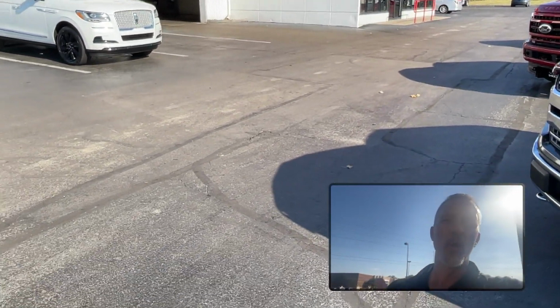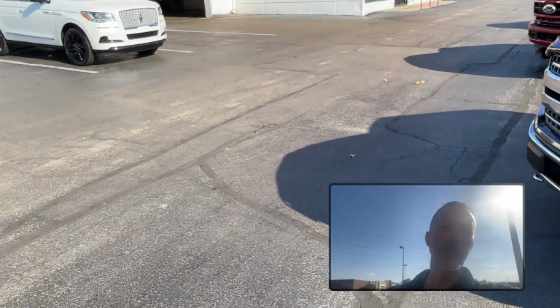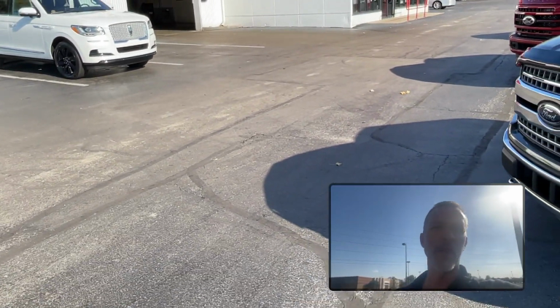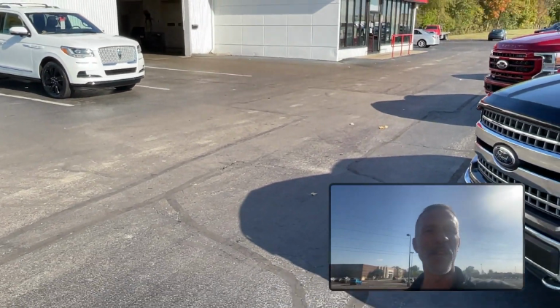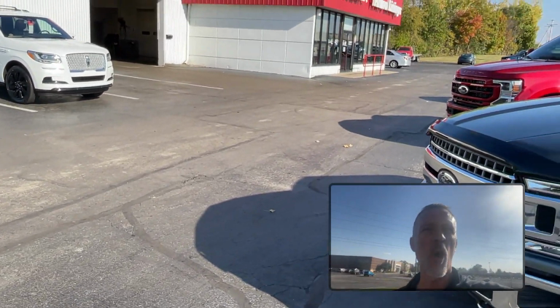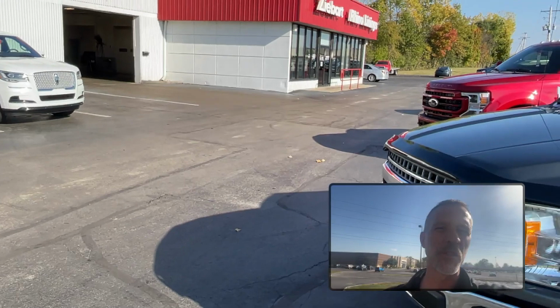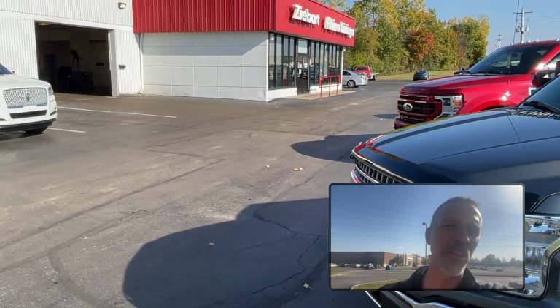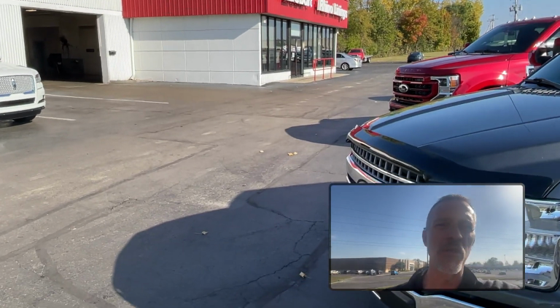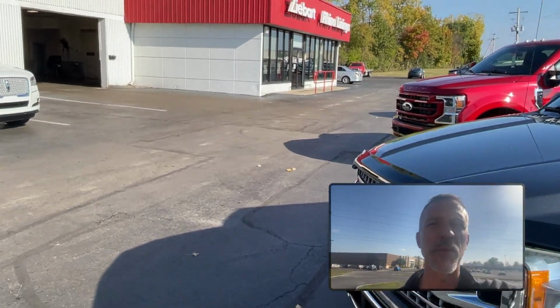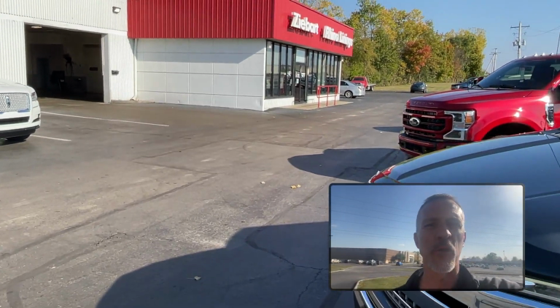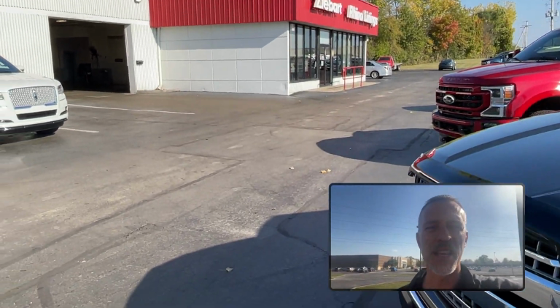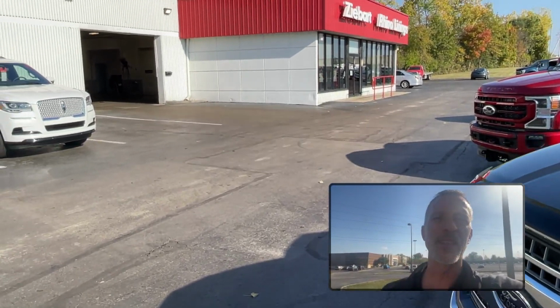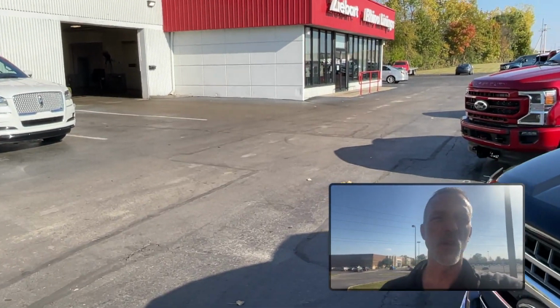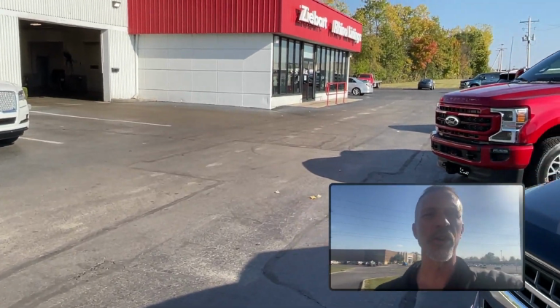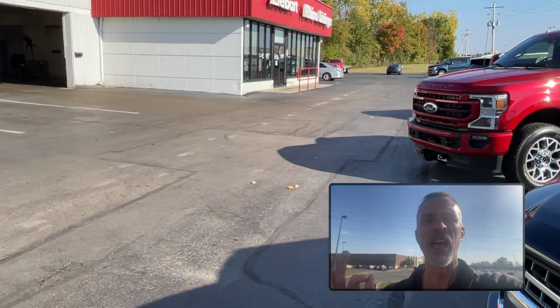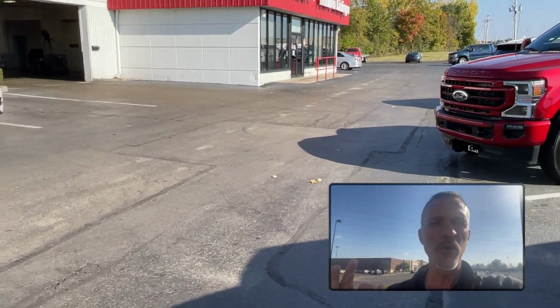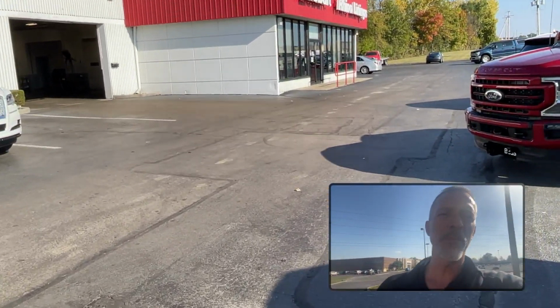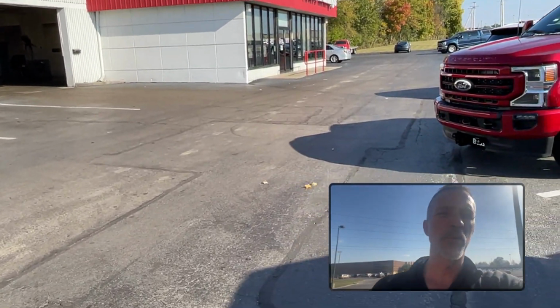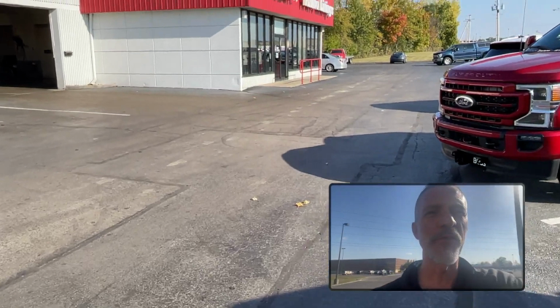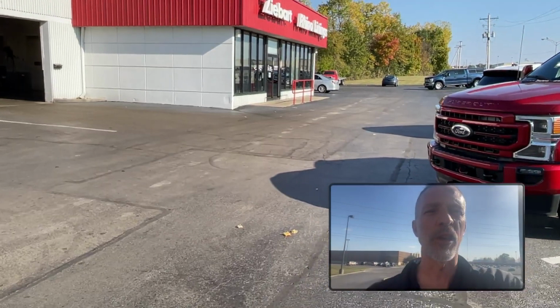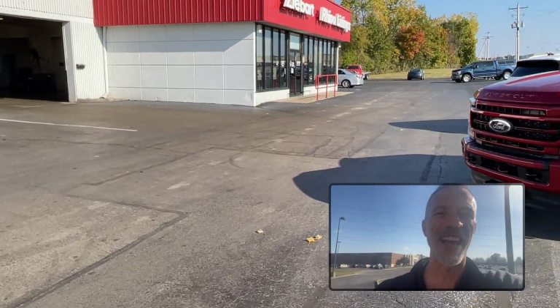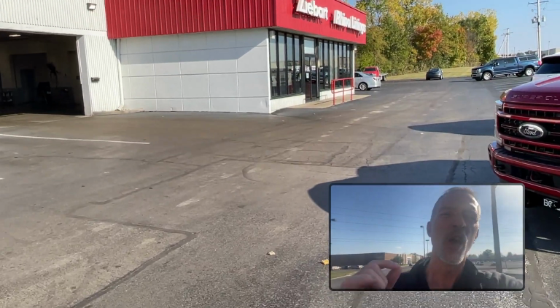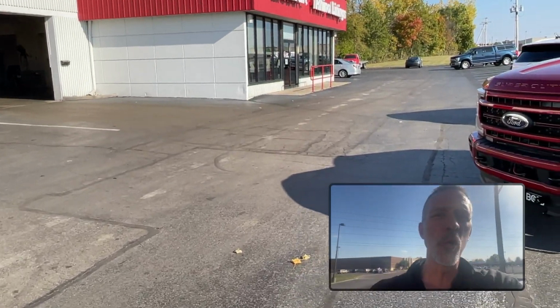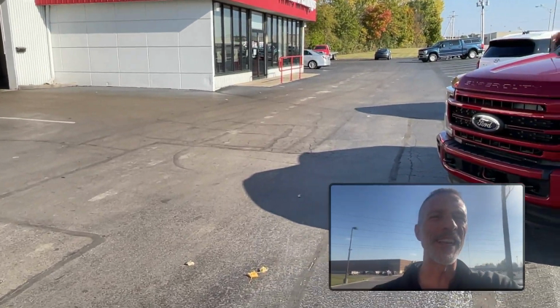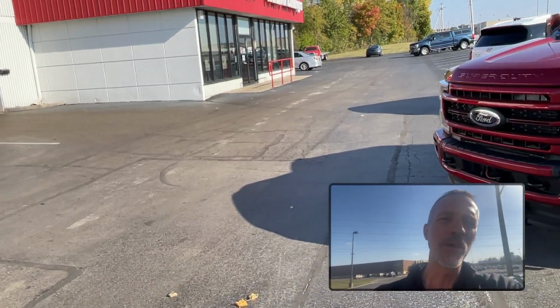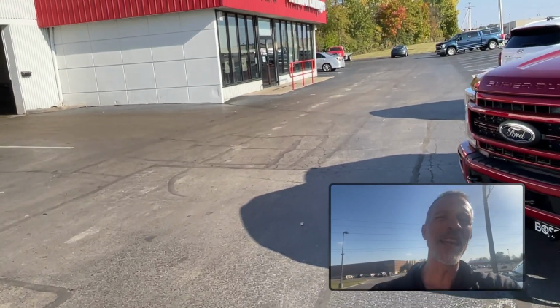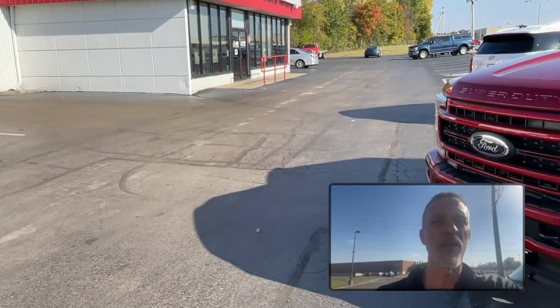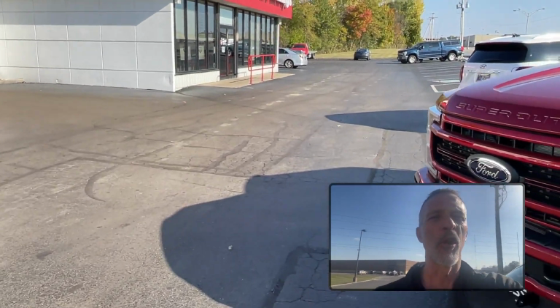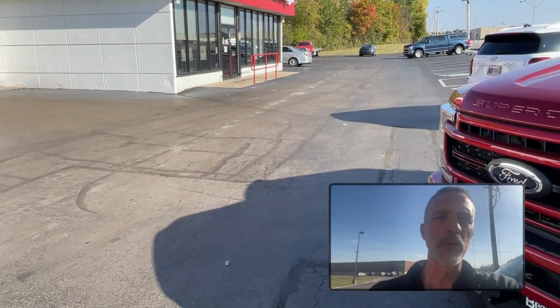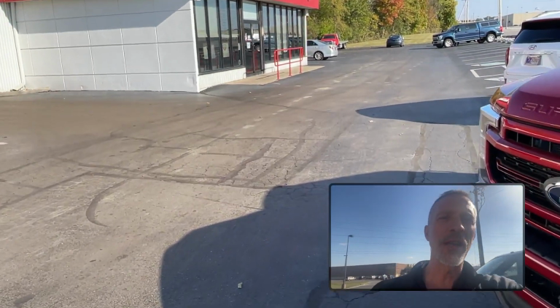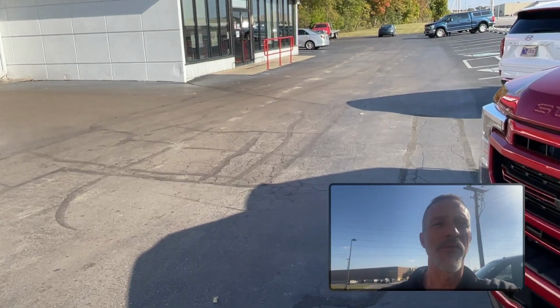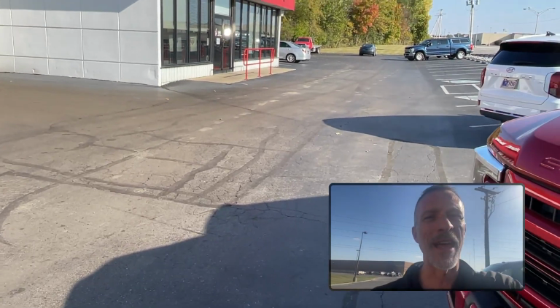We rust-proof vehicles, protect you from all the salt, the yuck, all the stuff you're going to be driving through the next few months as it gets colder. We do the paint protection, which keeps your vehicle looking fantastic. We do window tinting, which keeps the interior of your vehicle from turning into a faded mess.